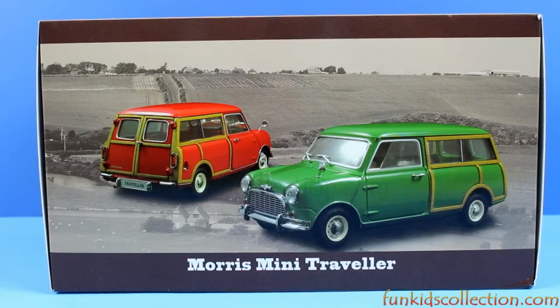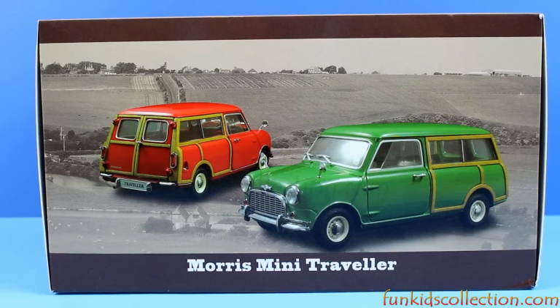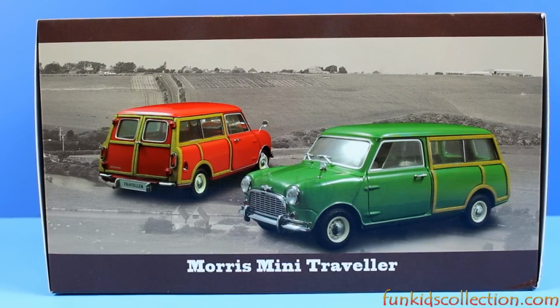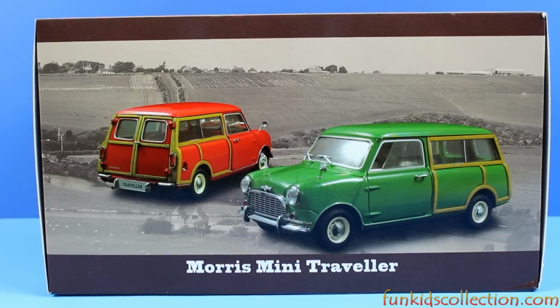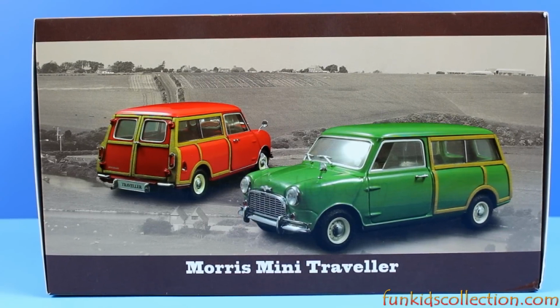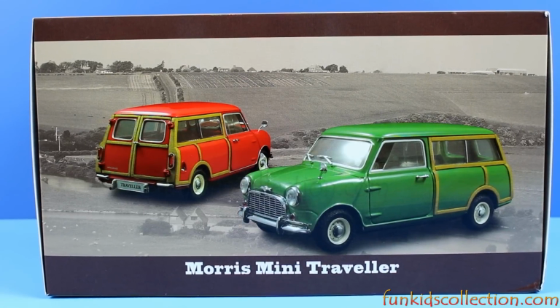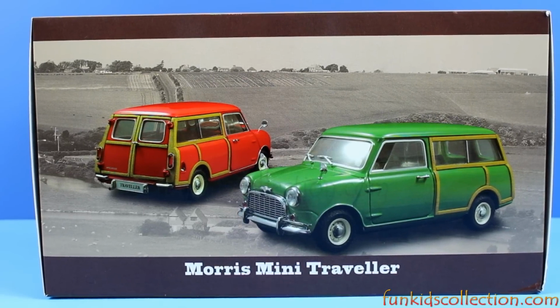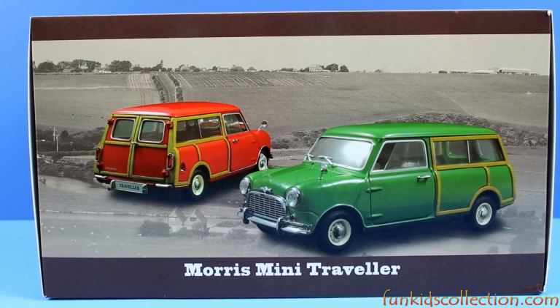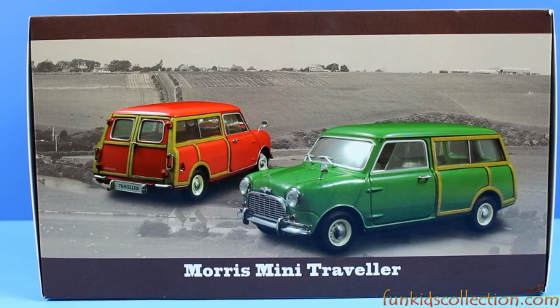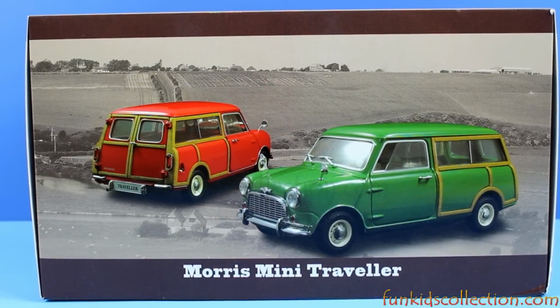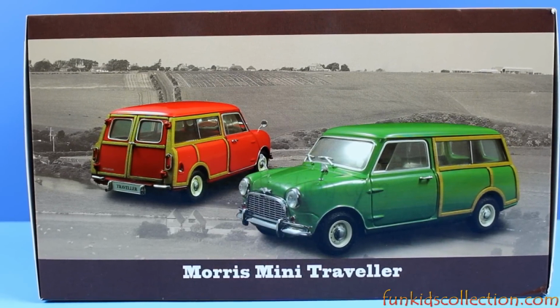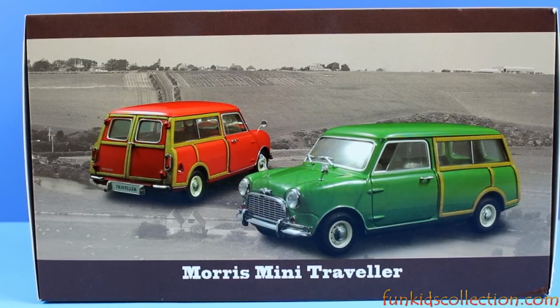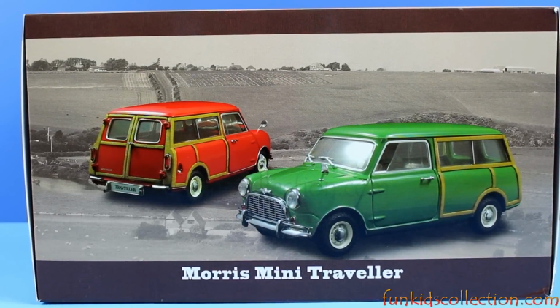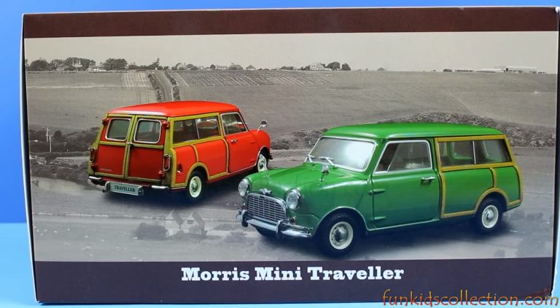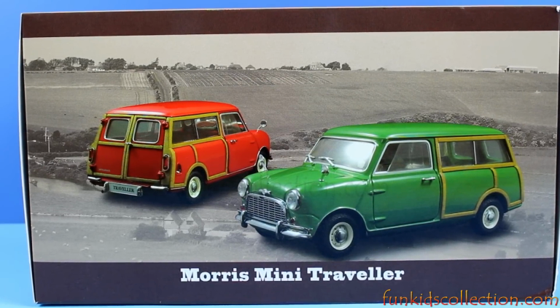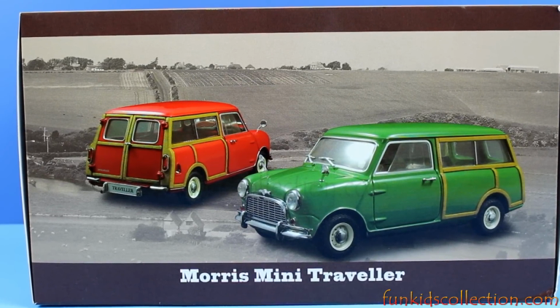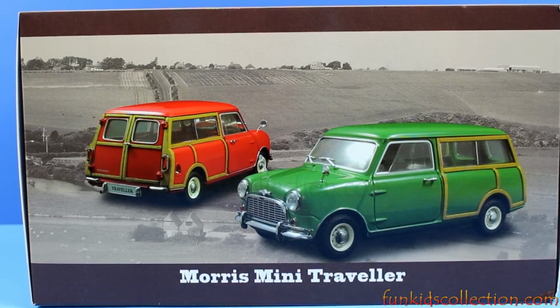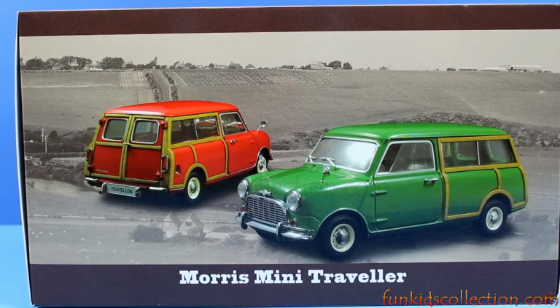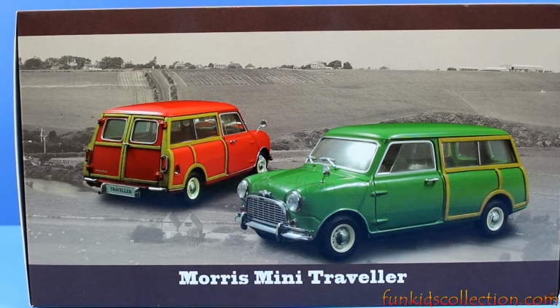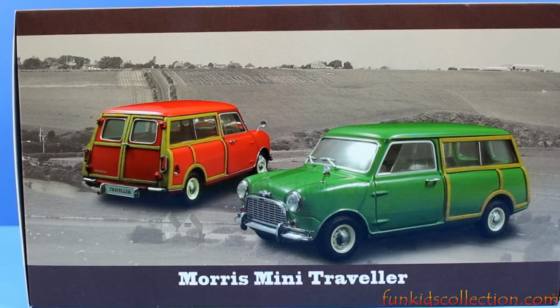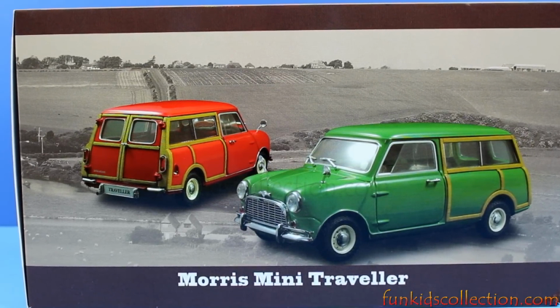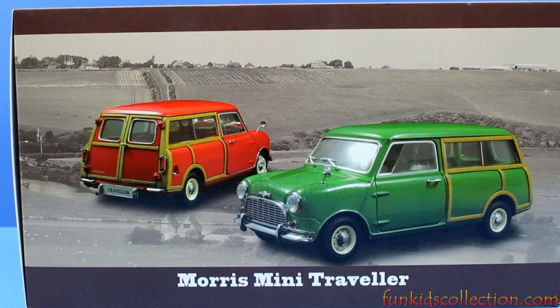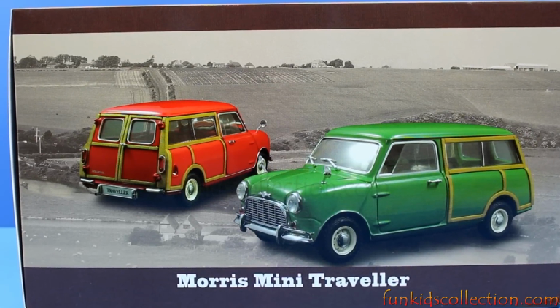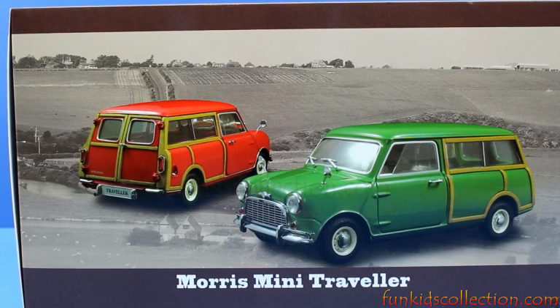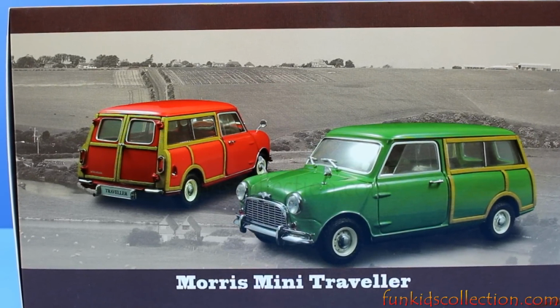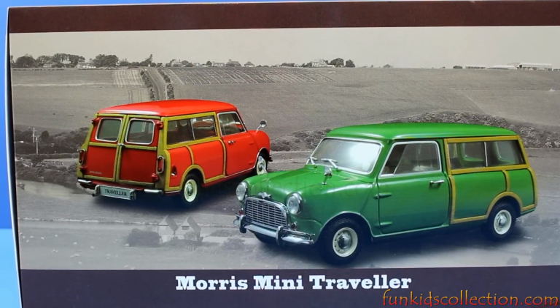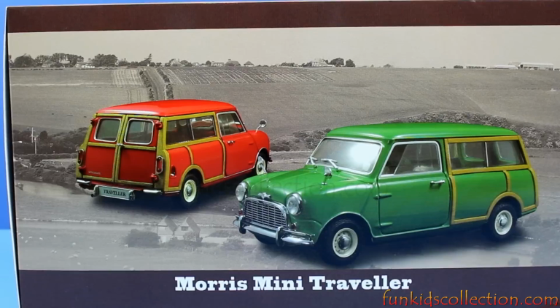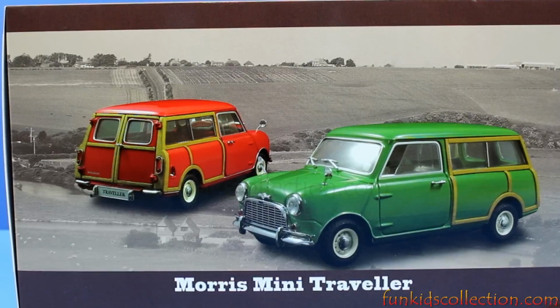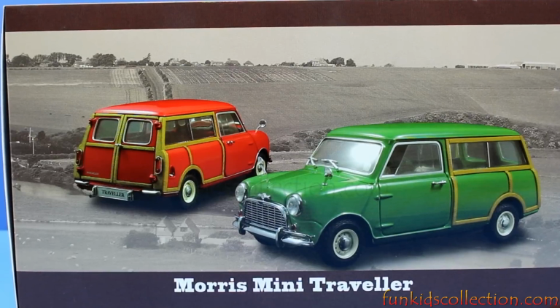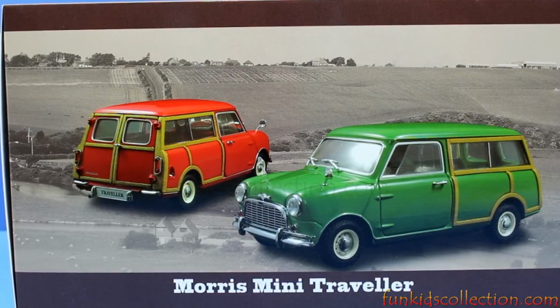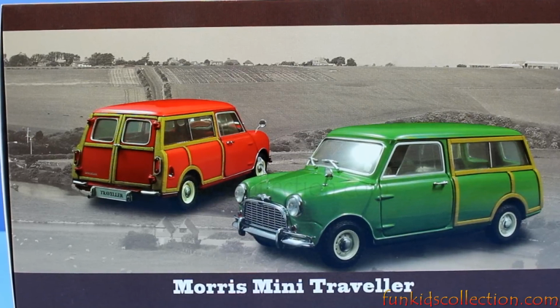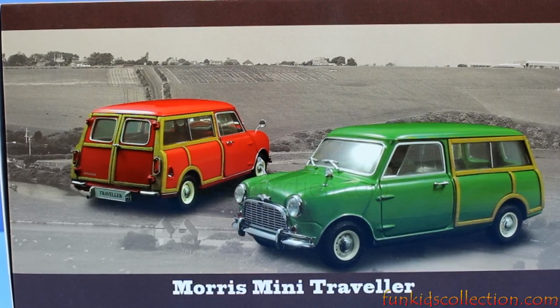Hi guys, Fun Kids Collection is here with another video and today we're going to review this beautiful Morris Mini Traveler.